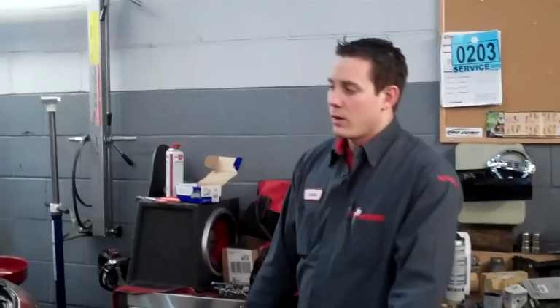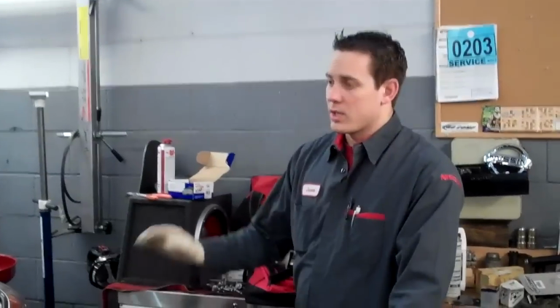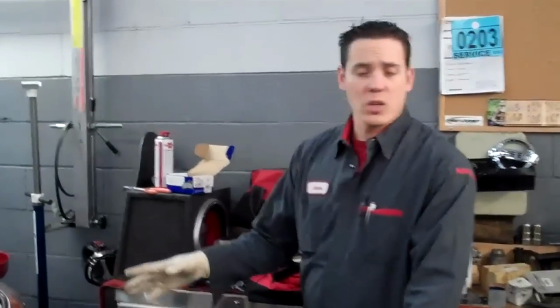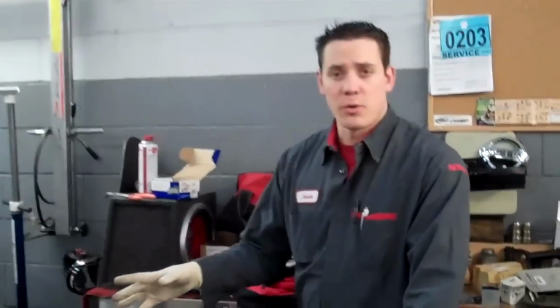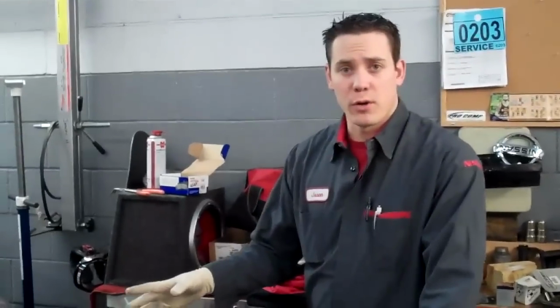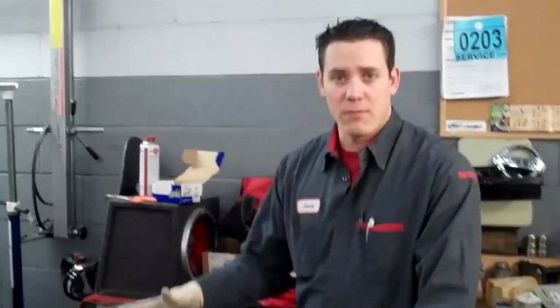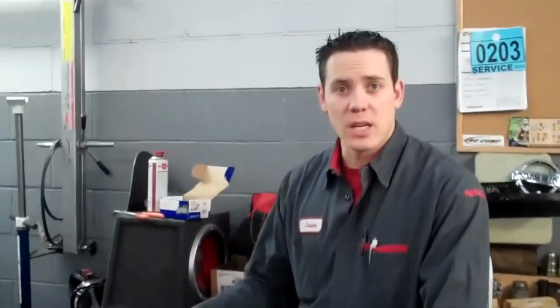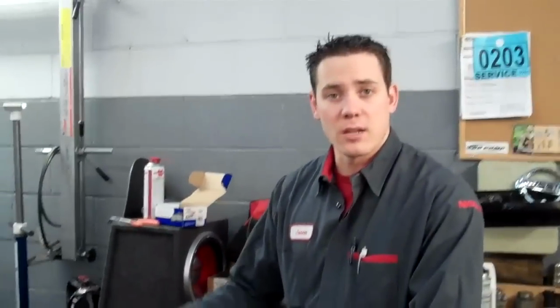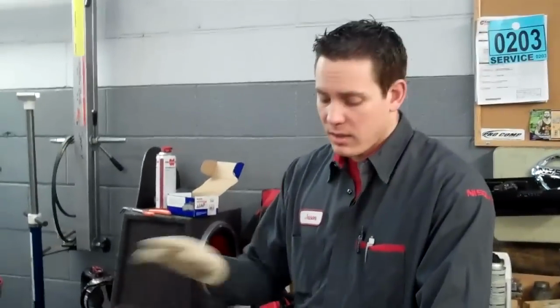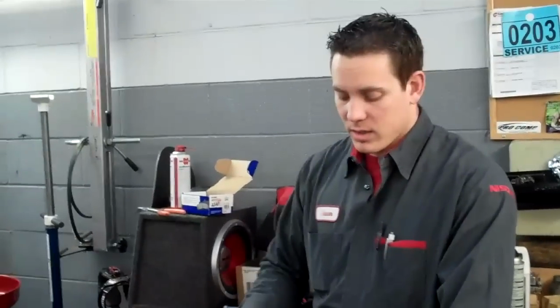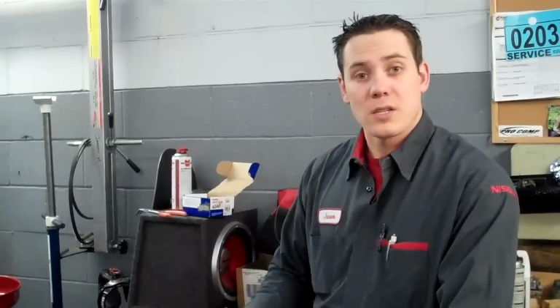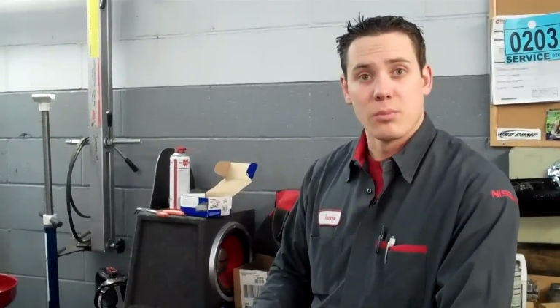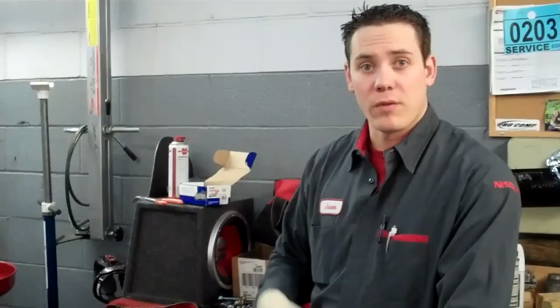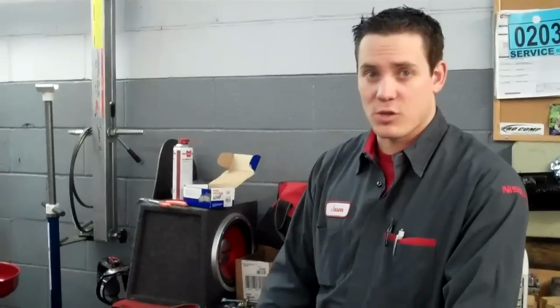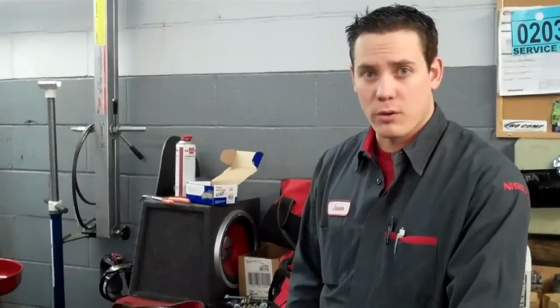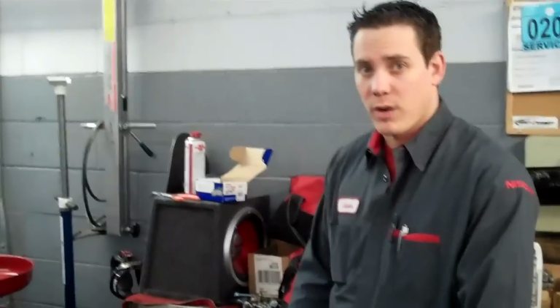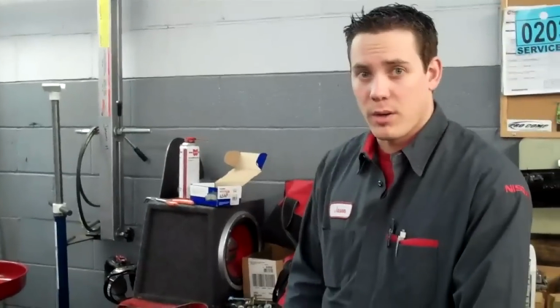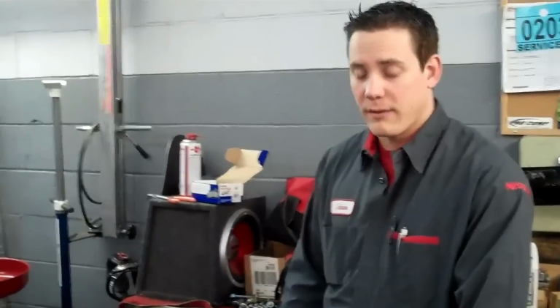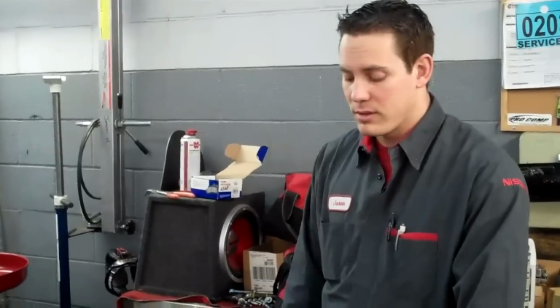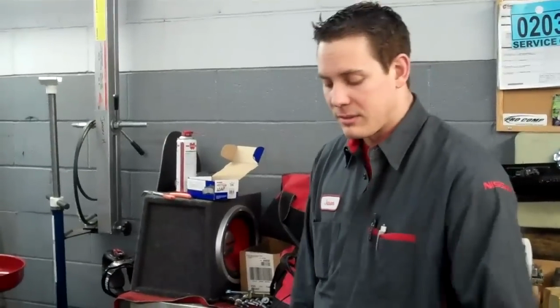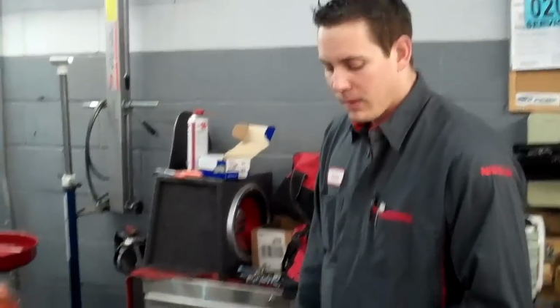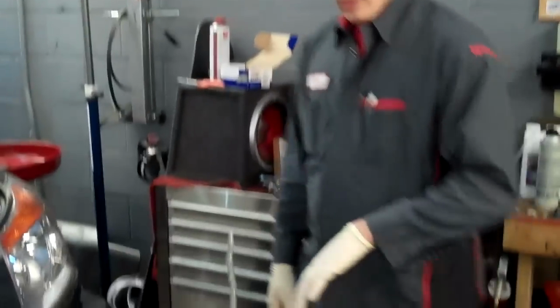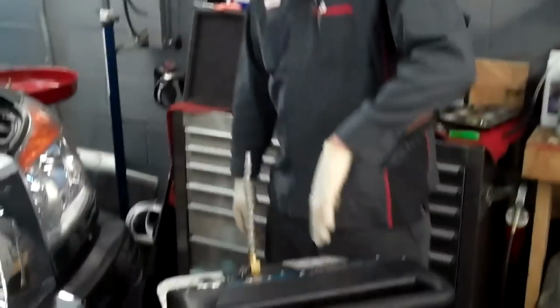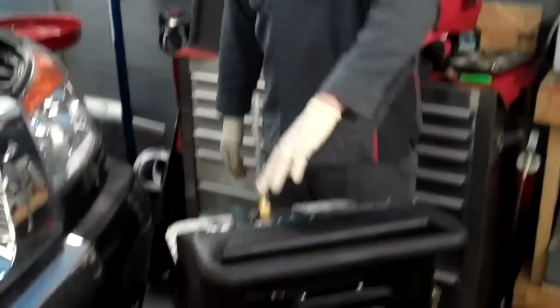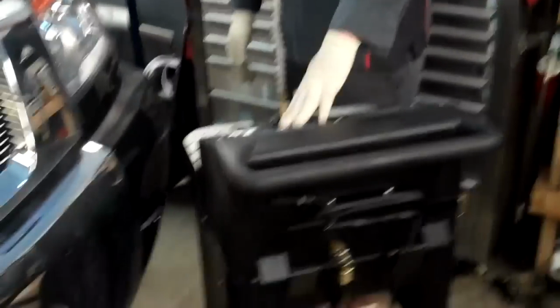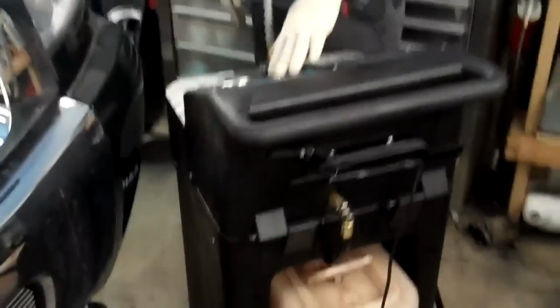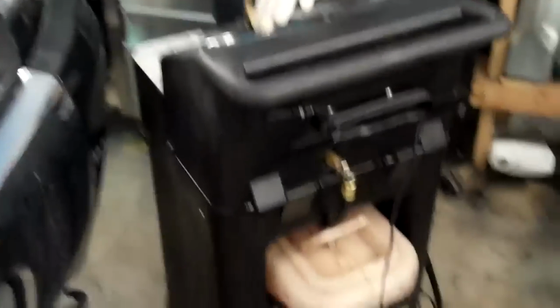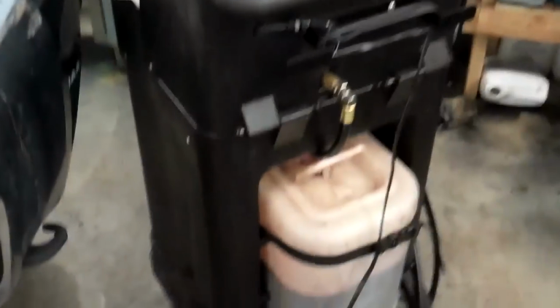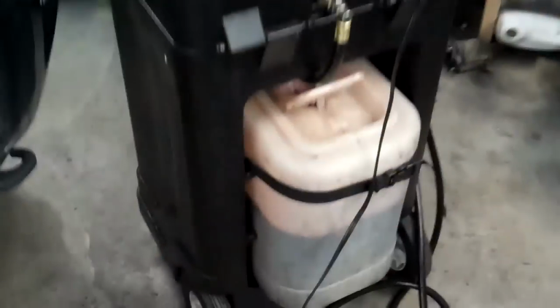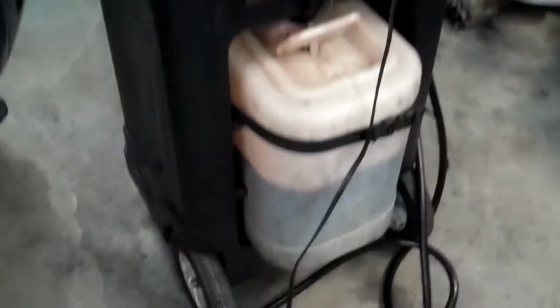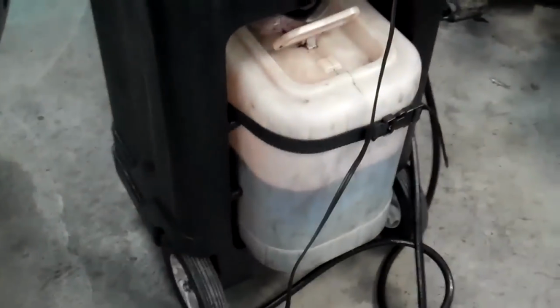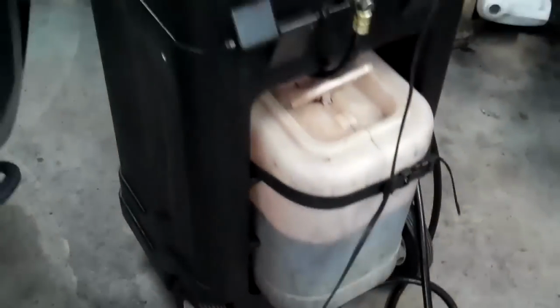This vehicle has been running for about 15 minutes. This process is completed — we flushed 12 quarts of brand new ATF through the system. Then this comes up with a little light here that says the process is complete.